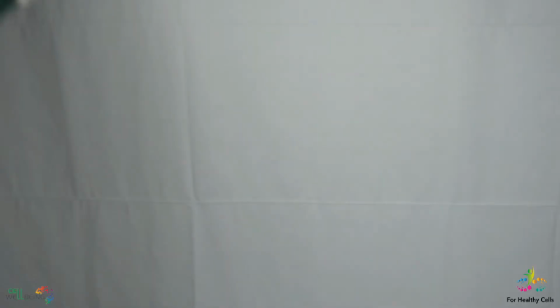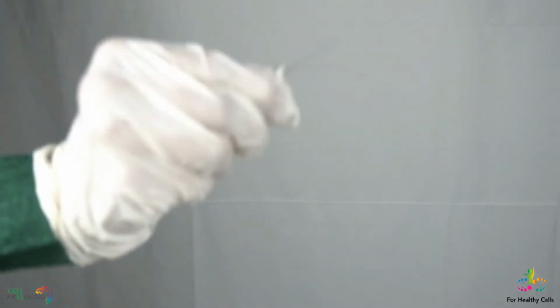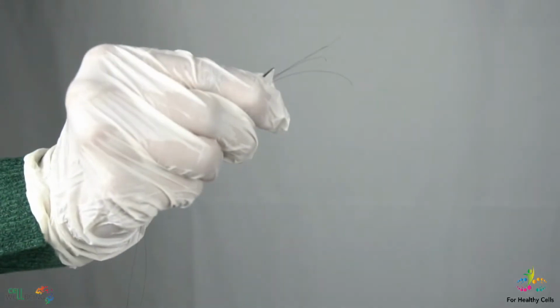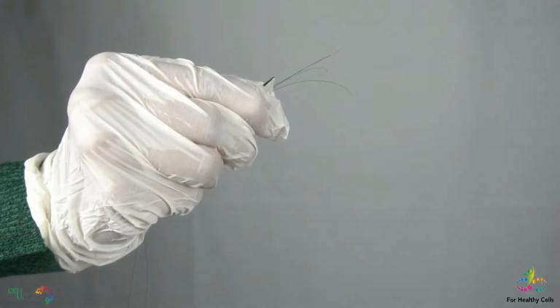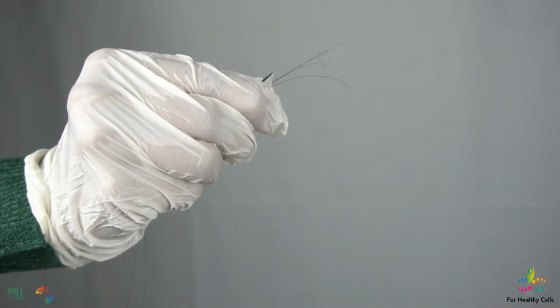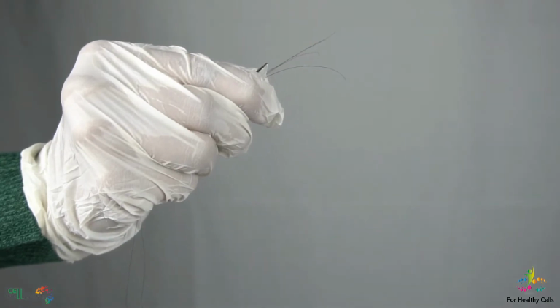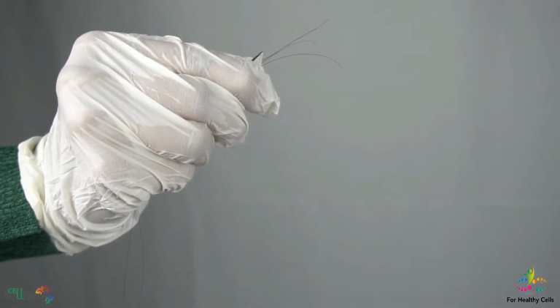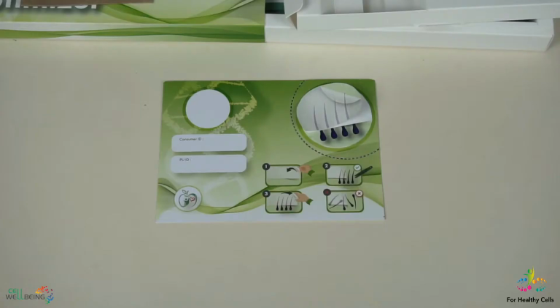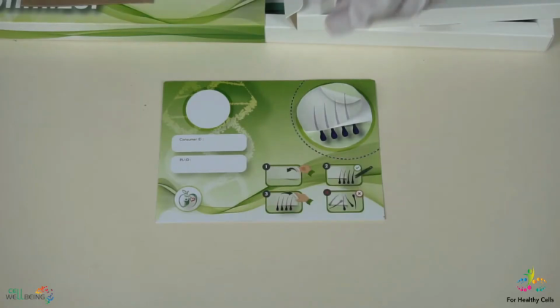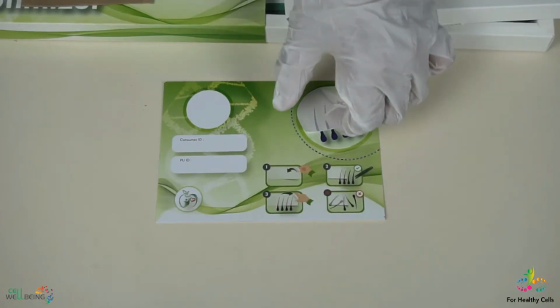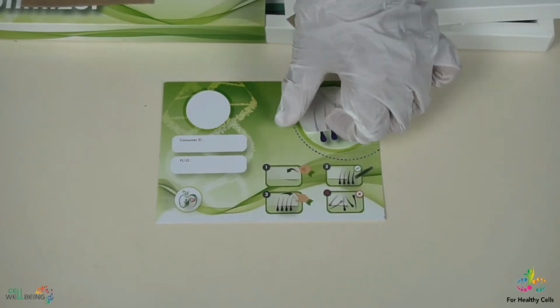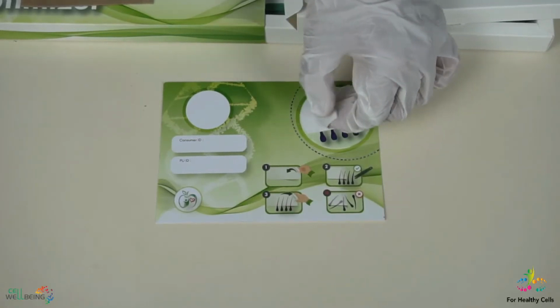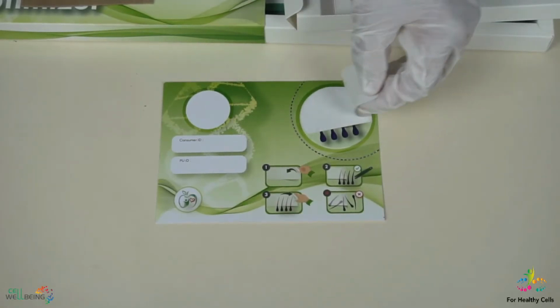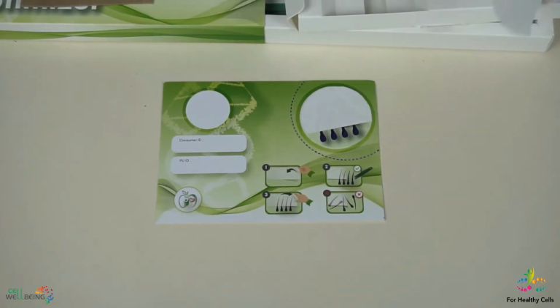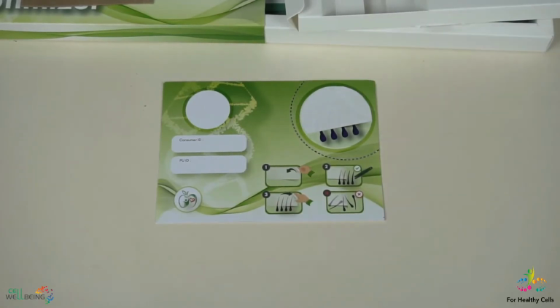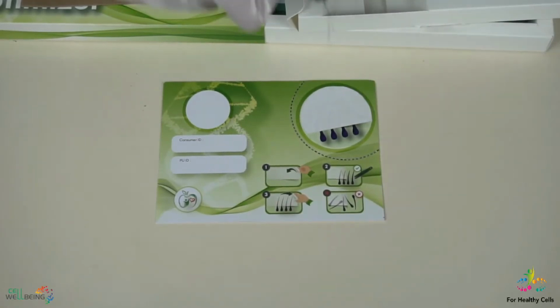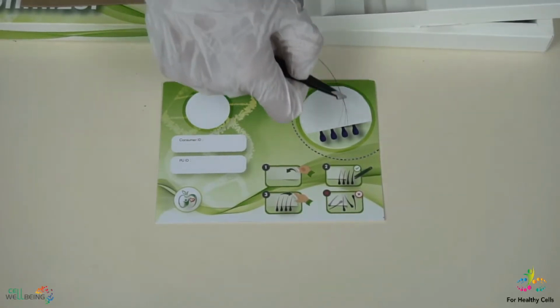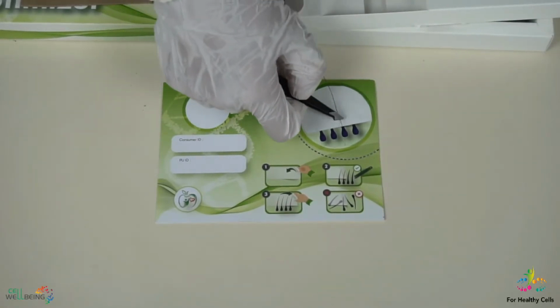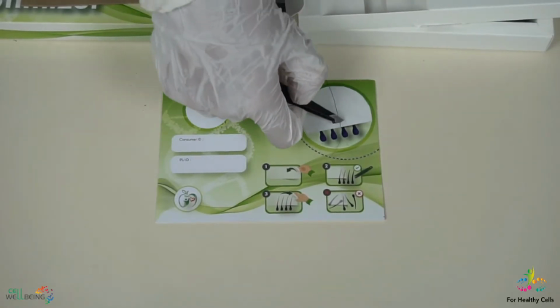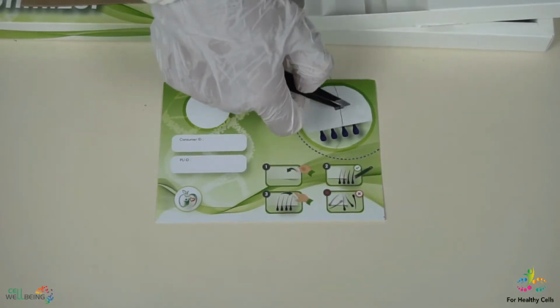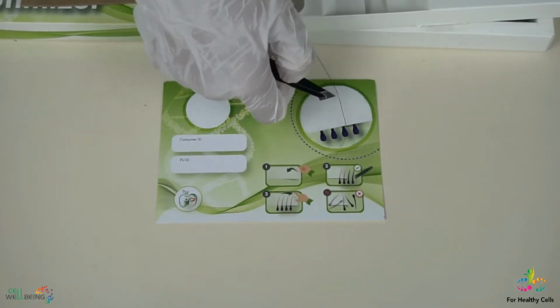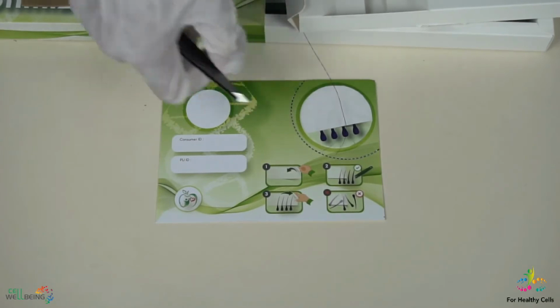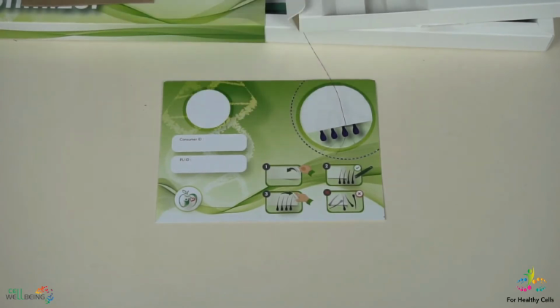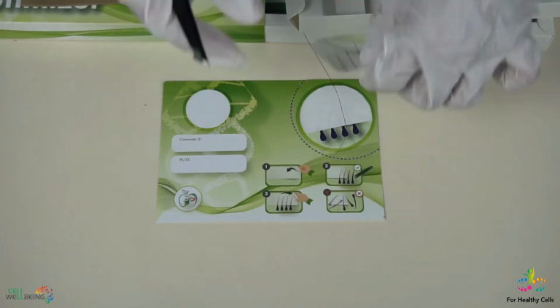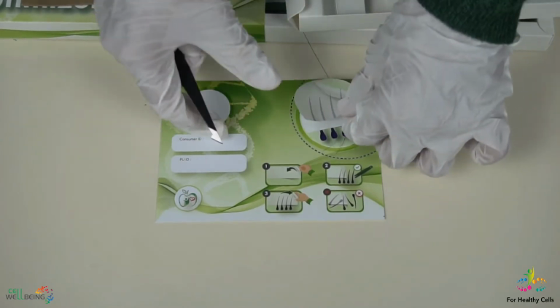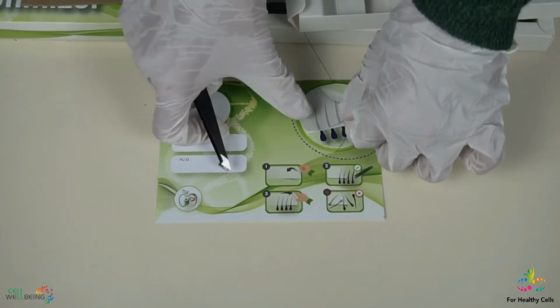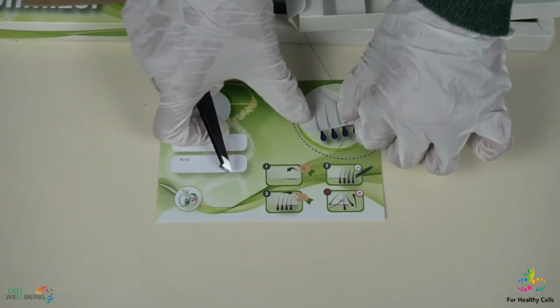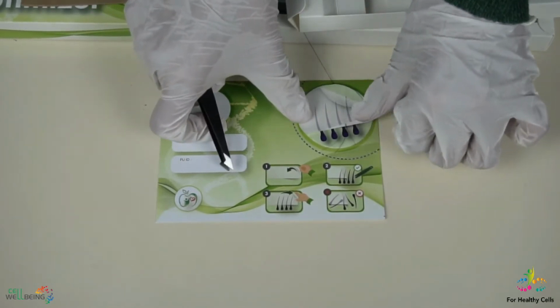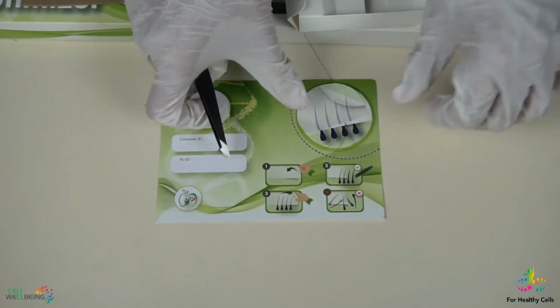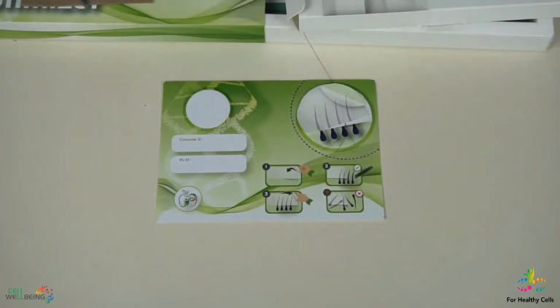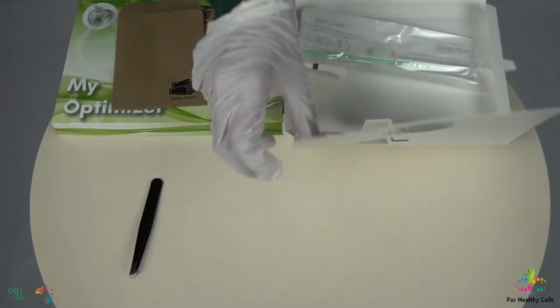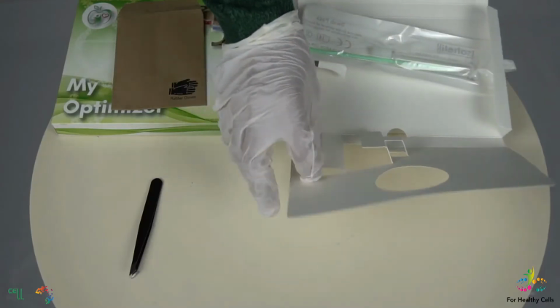After plucking out the four strands of hair, place the hair strands under the hair retaining sticker. It is important that the hair root bulbs are exposed in the position shown, and not under the sticker.